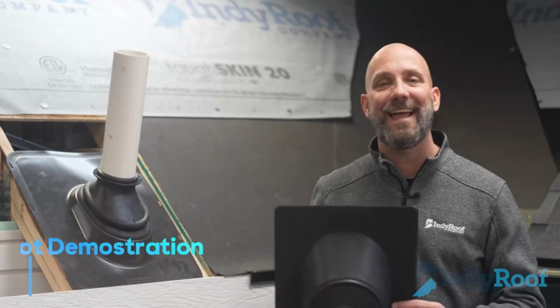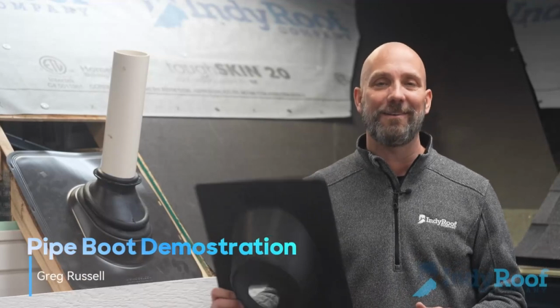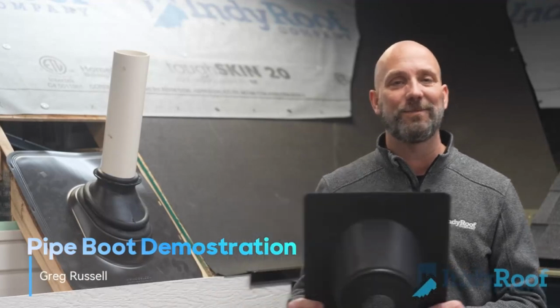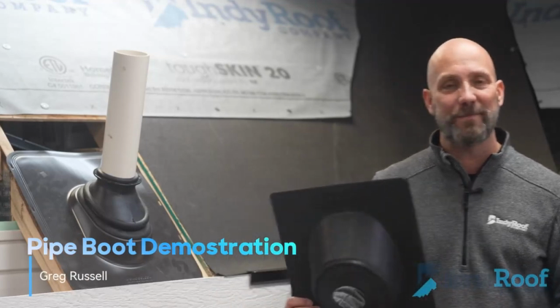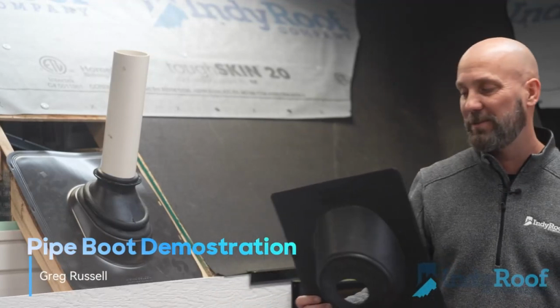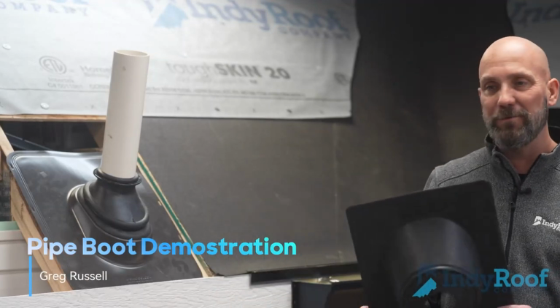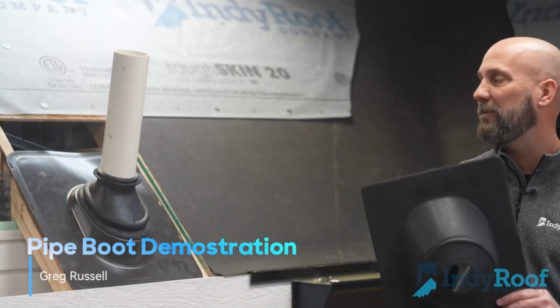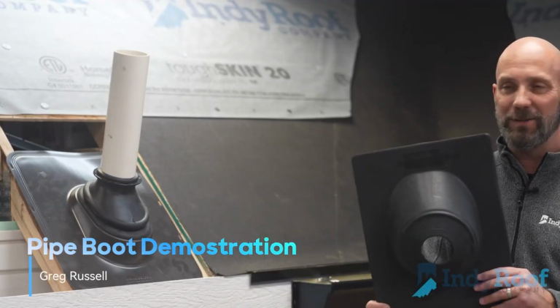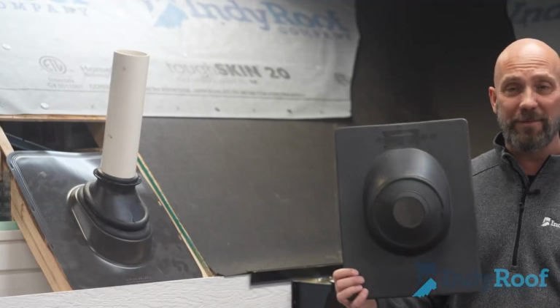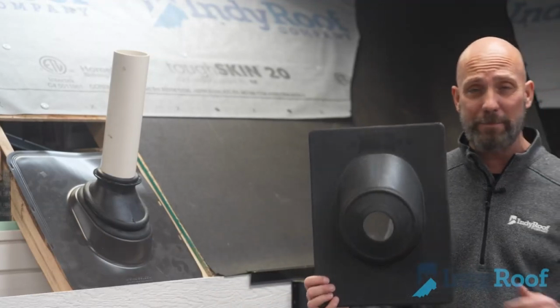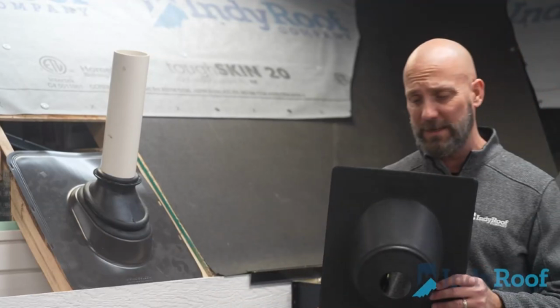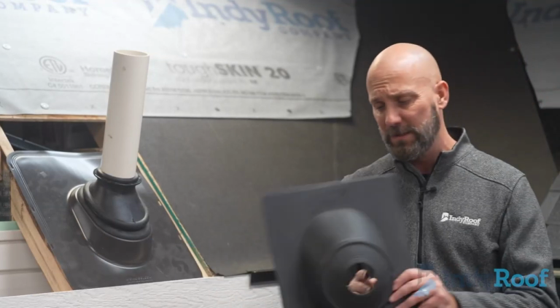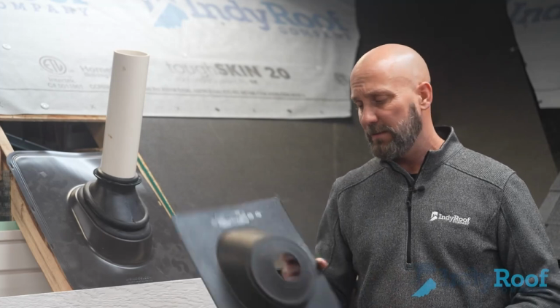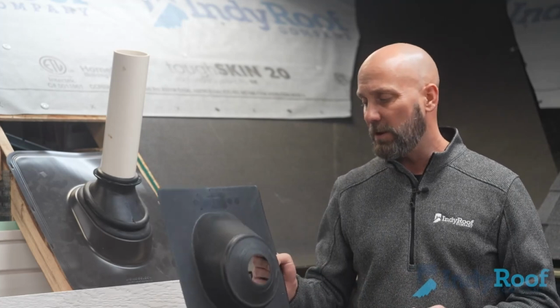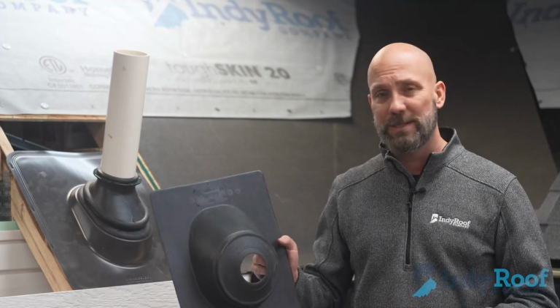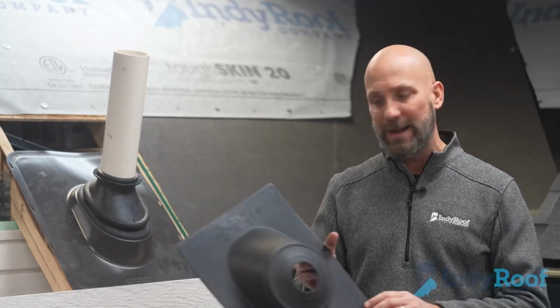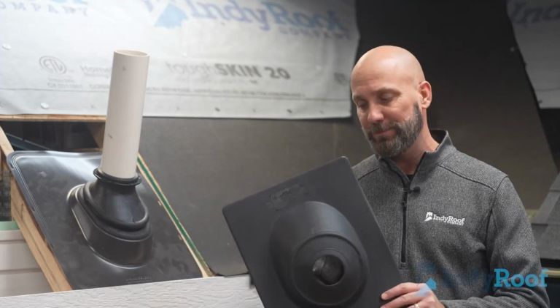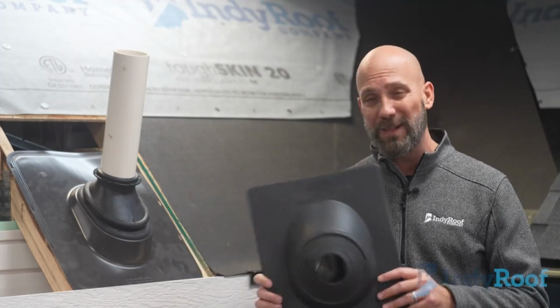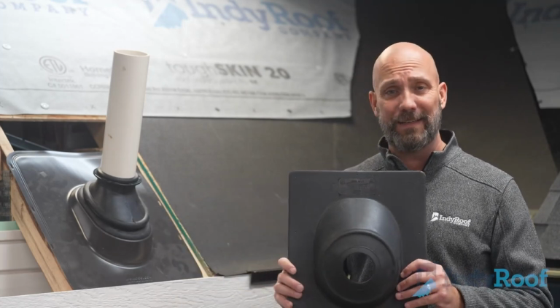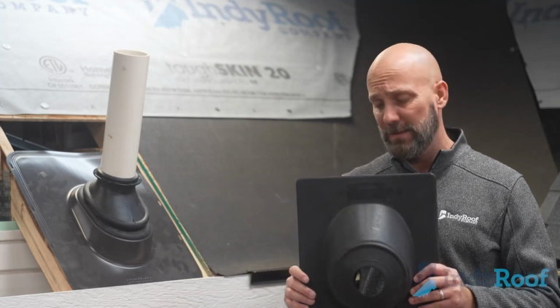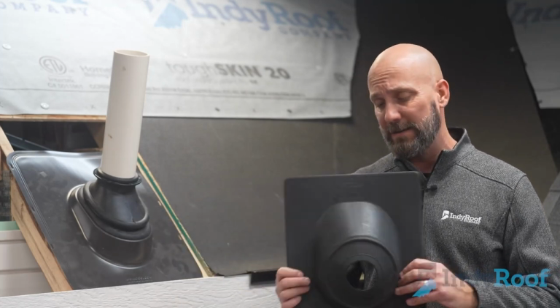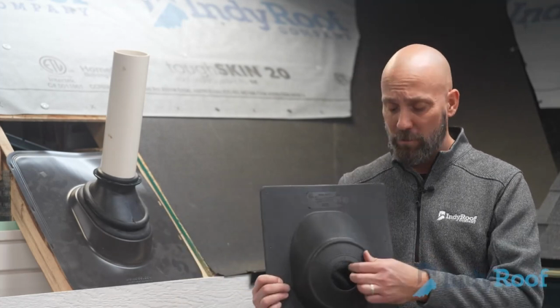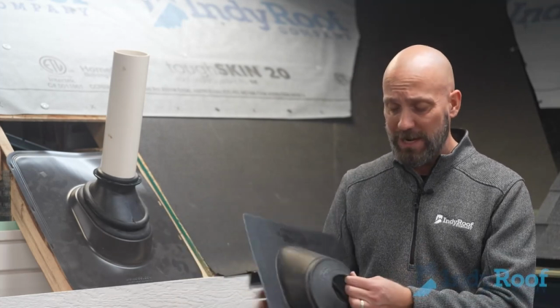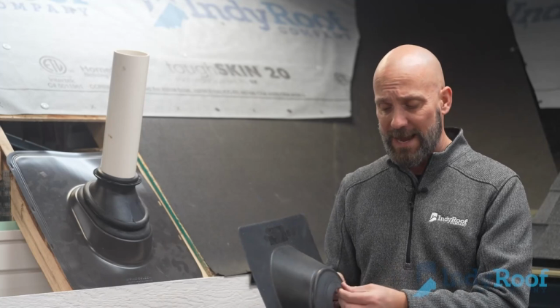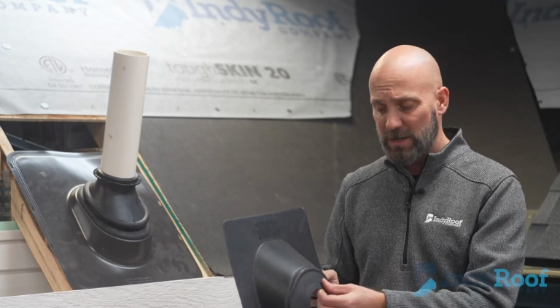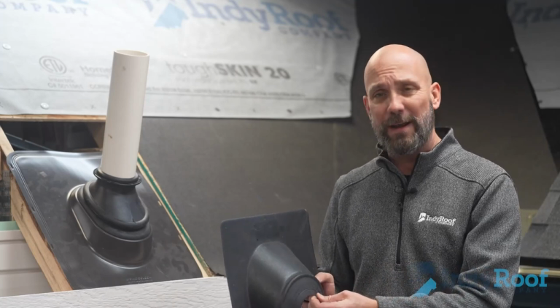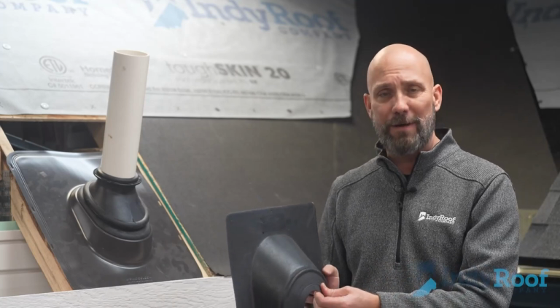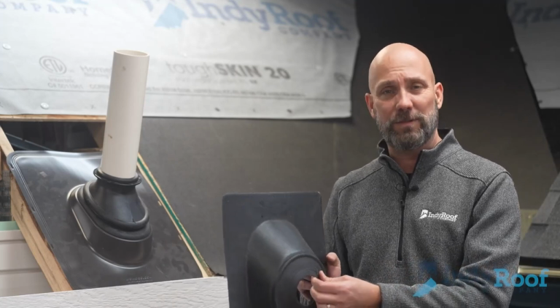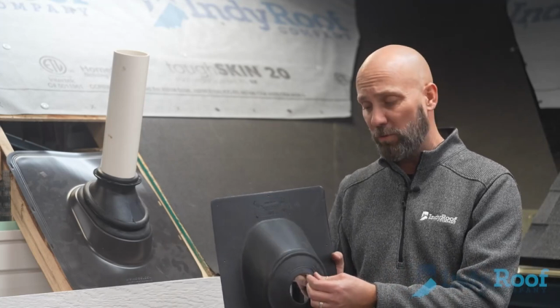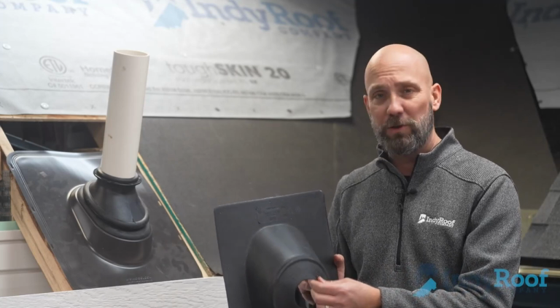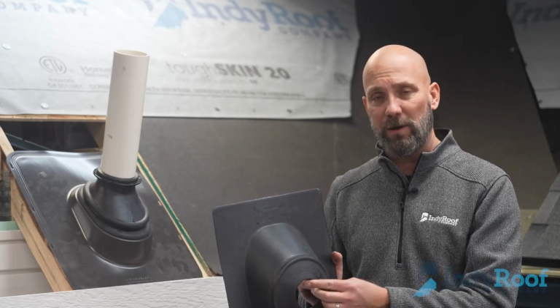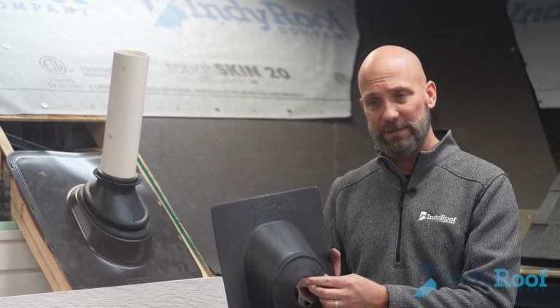Hey, Greg Russell, project manager with Indie Roof Company. We're taking a look at different pipe boots today. This is the older style pipe boot — it's plastic. If you want to change the size on it, you got to cut out around it. There's a little more room for human error on these.